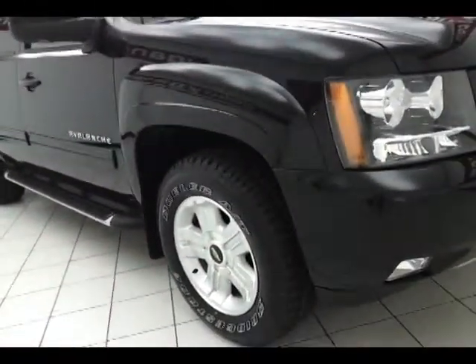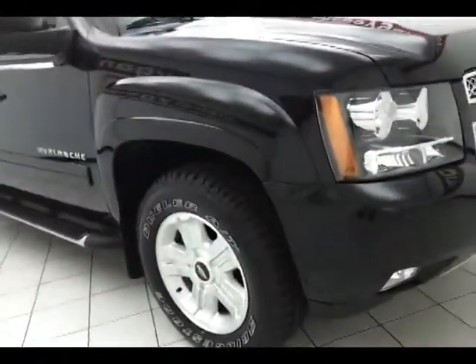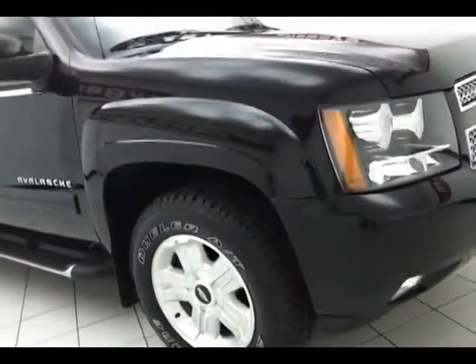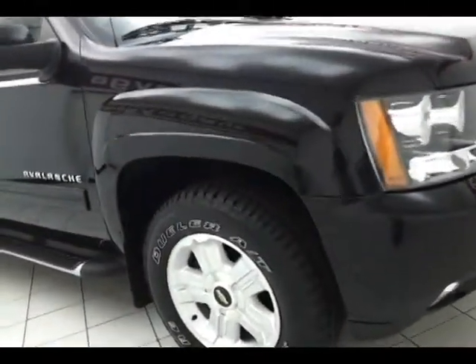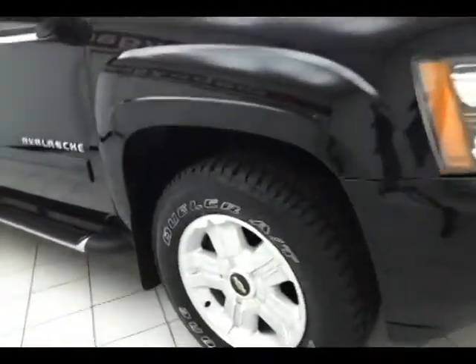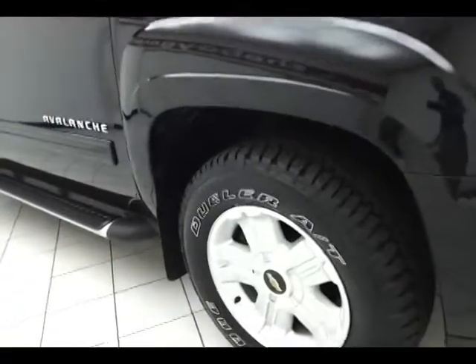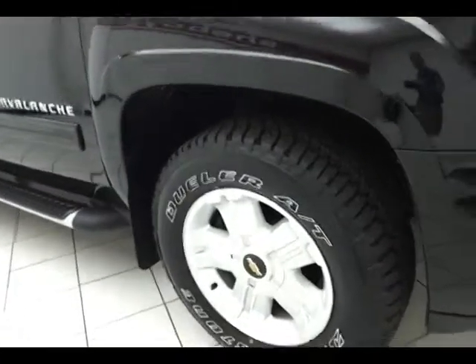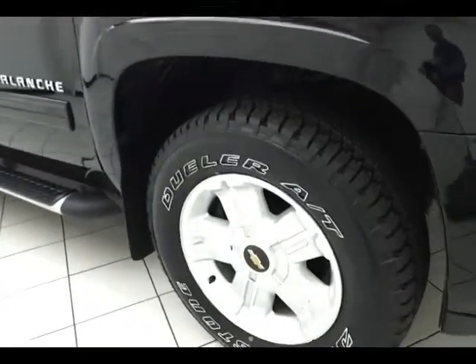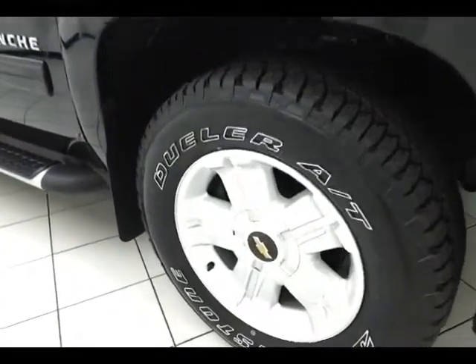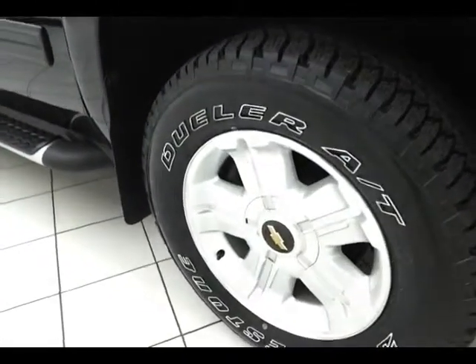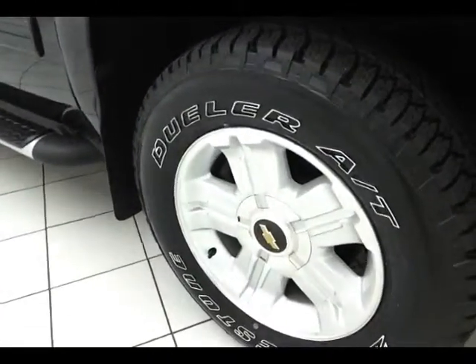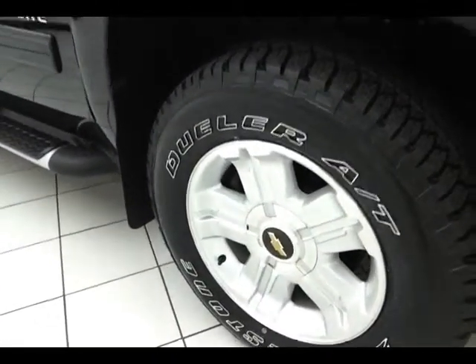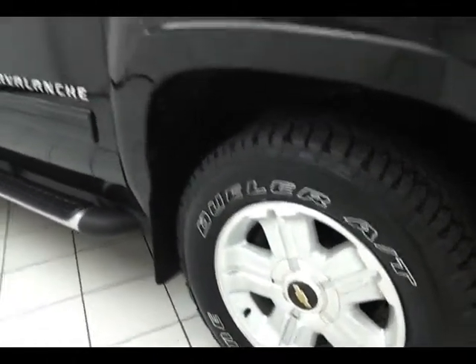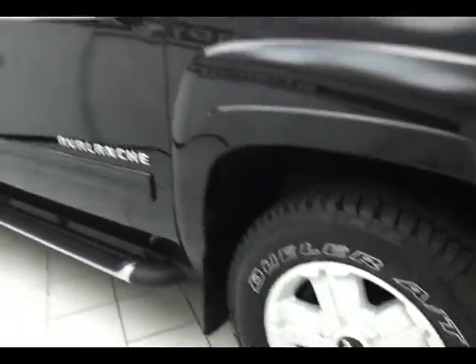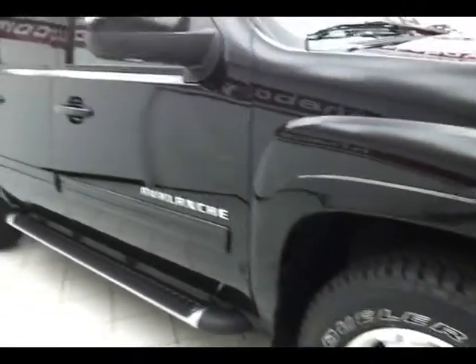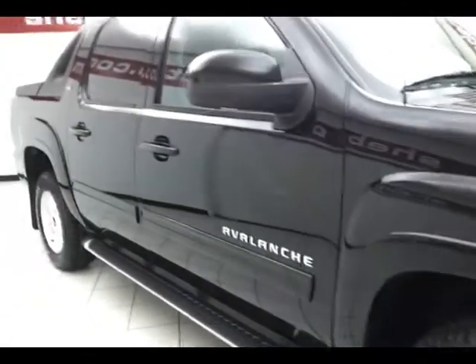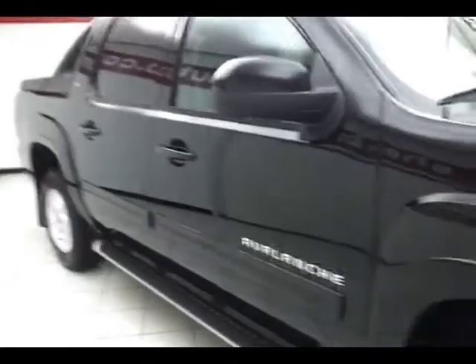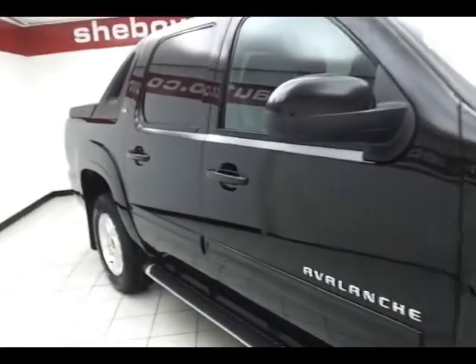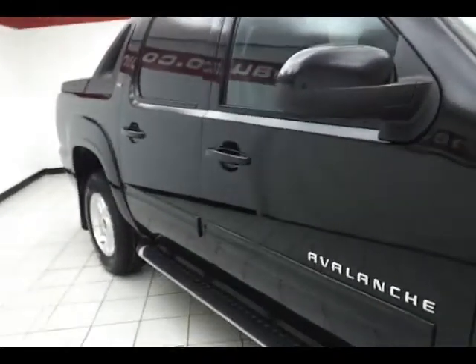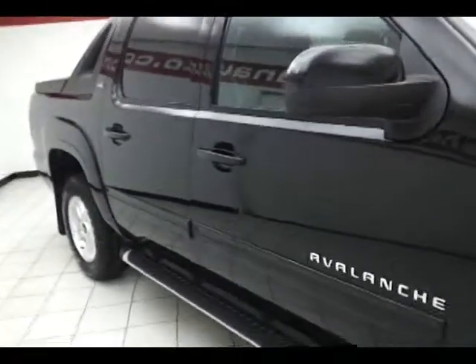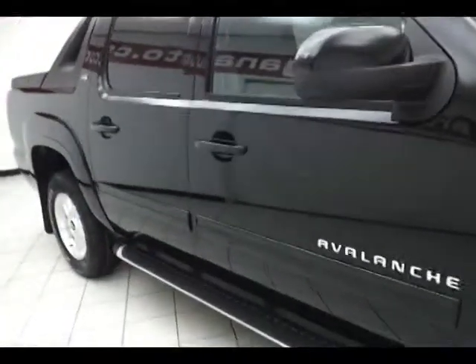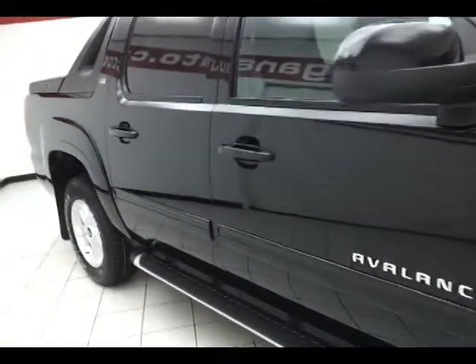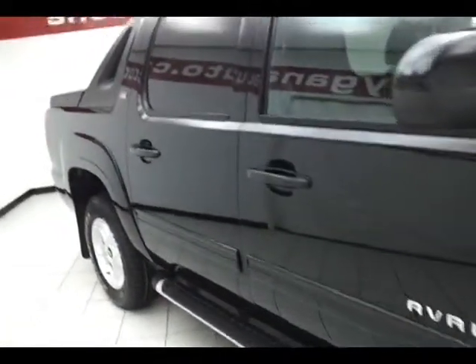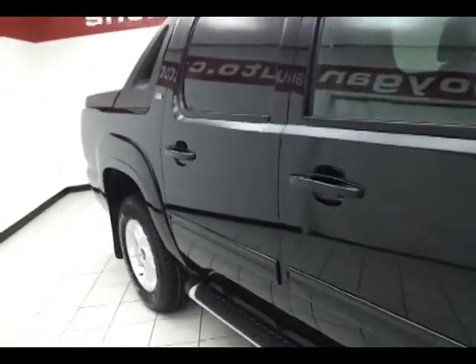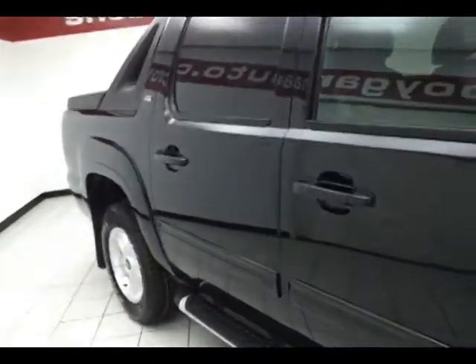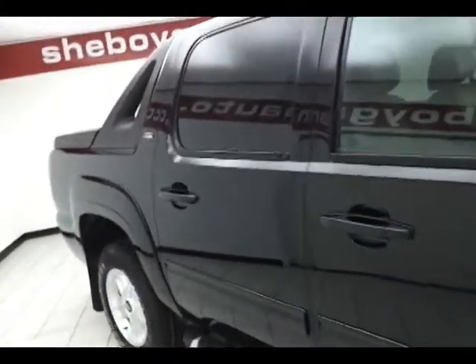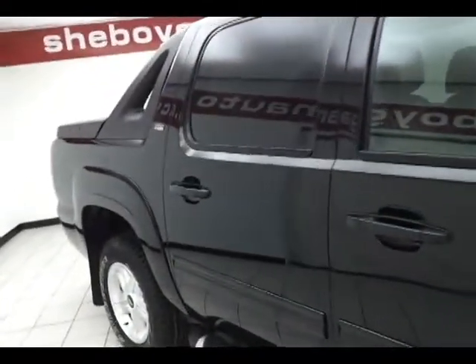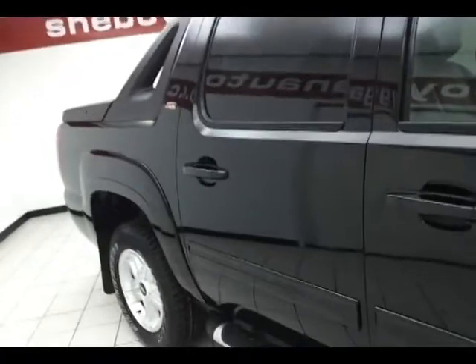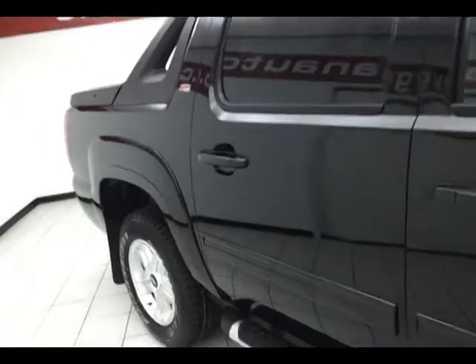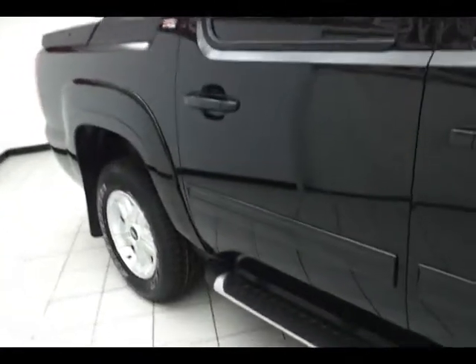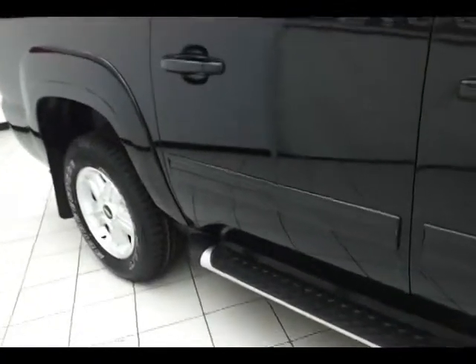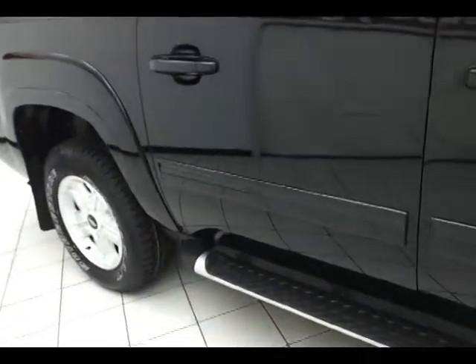18-inch aluminum wheels with anti-lock brakes, traction control, and electronic stability control to keep you on your intended path. Side curtain airbags, front and second row, give the Avalanche a 5-star government crash test rating, keeping your family and friends safe and insurance costs down.